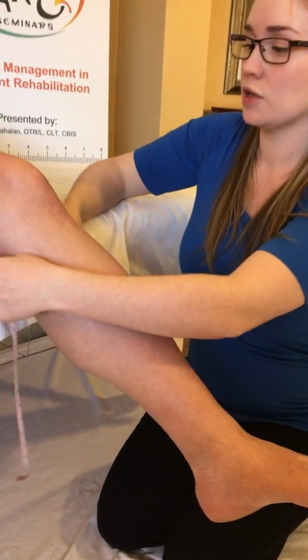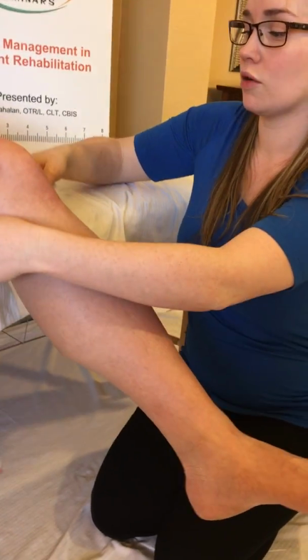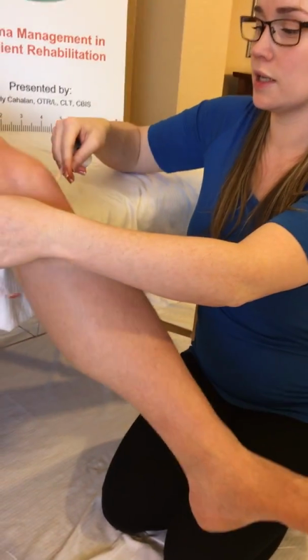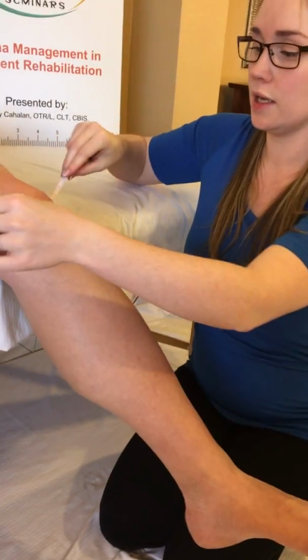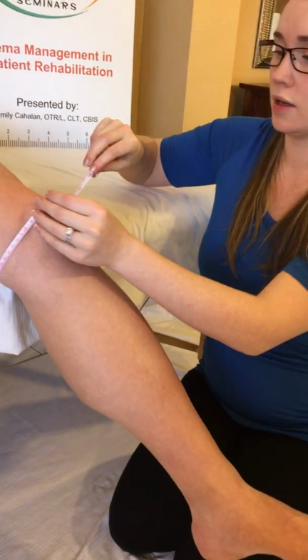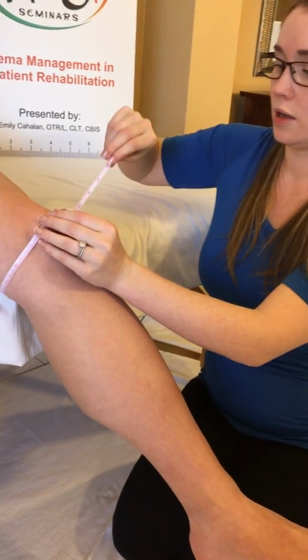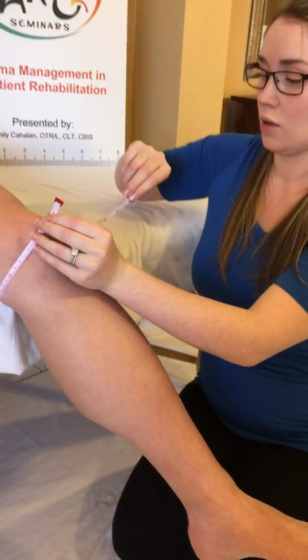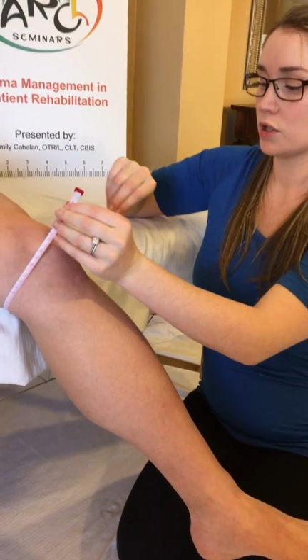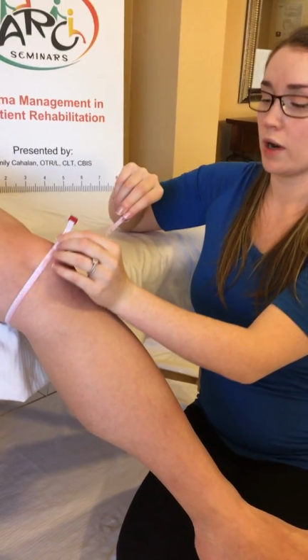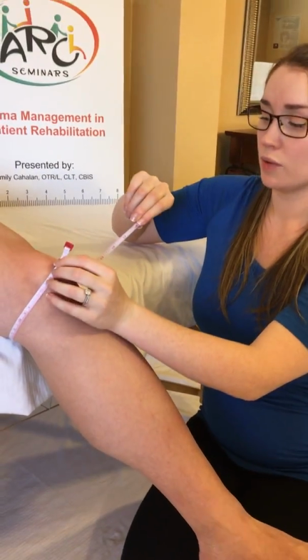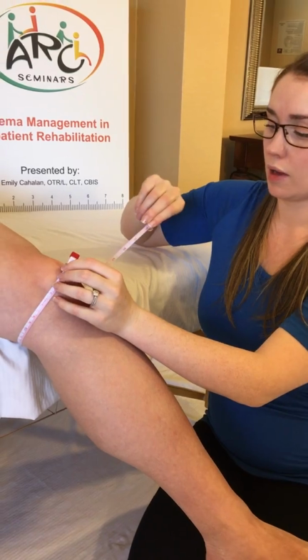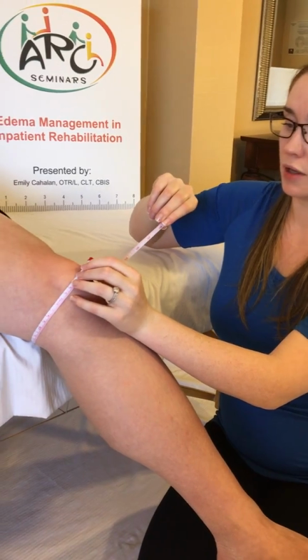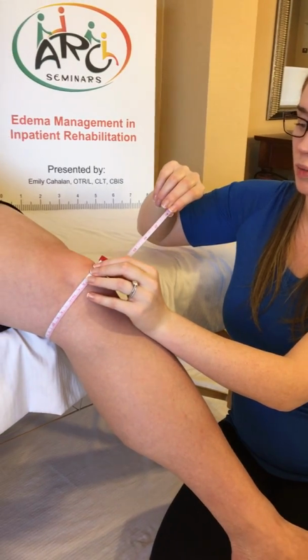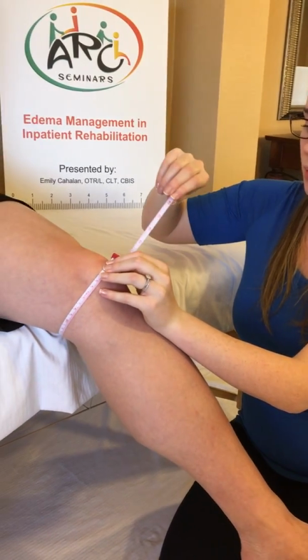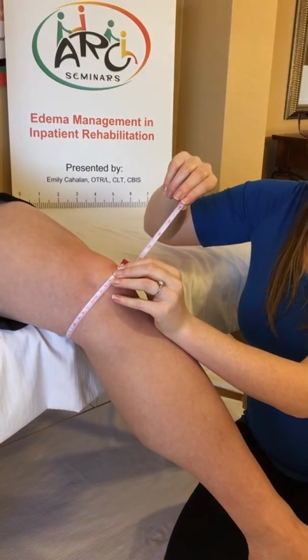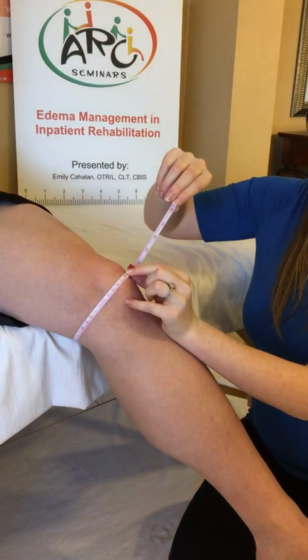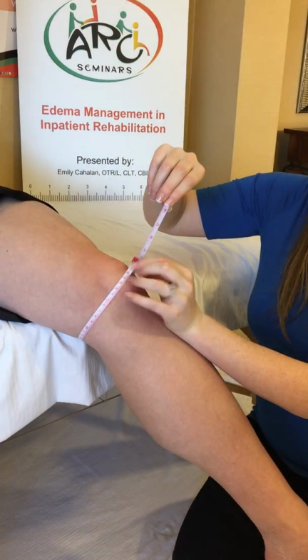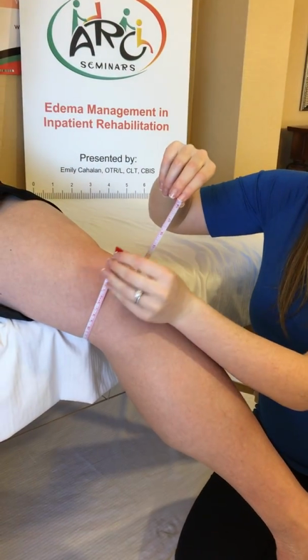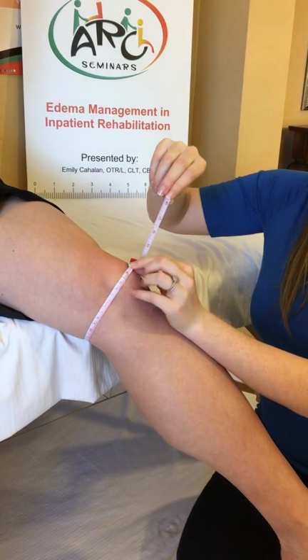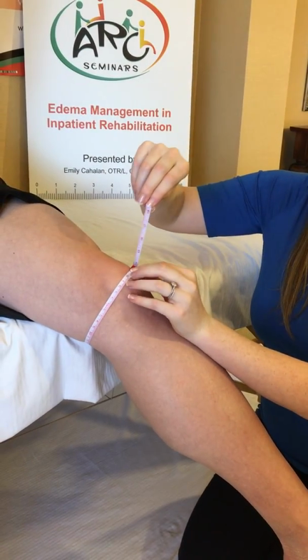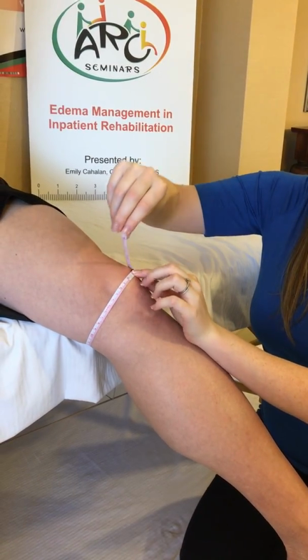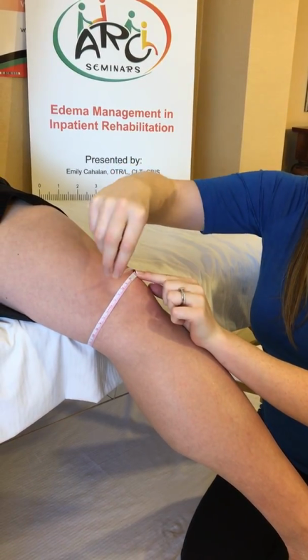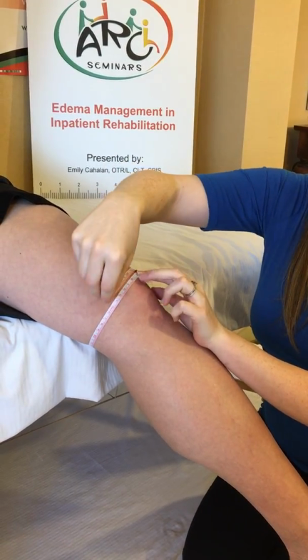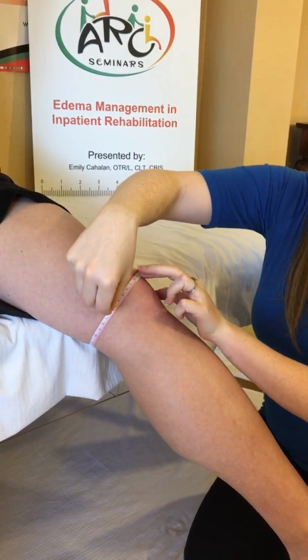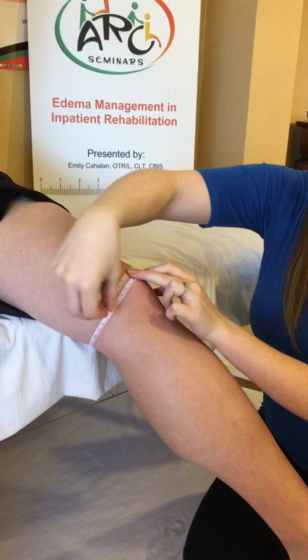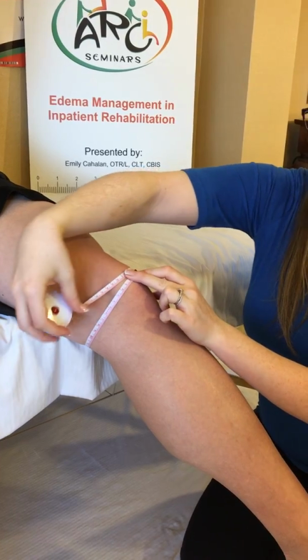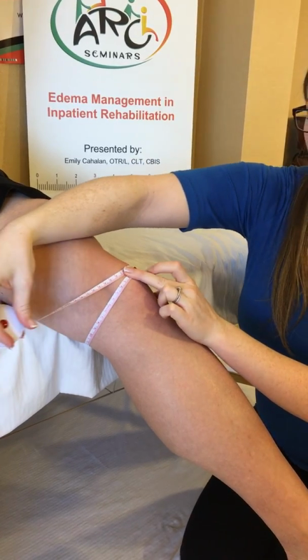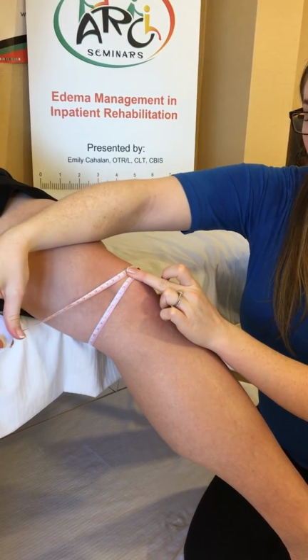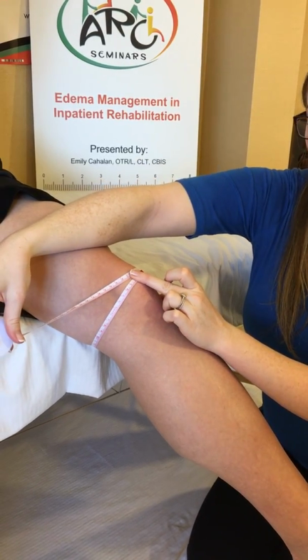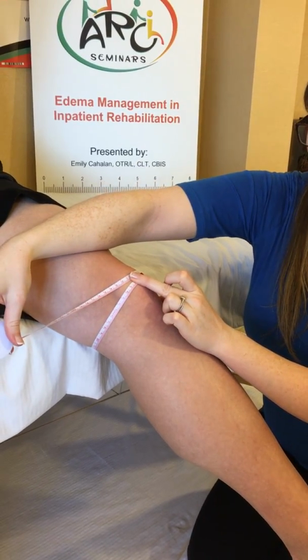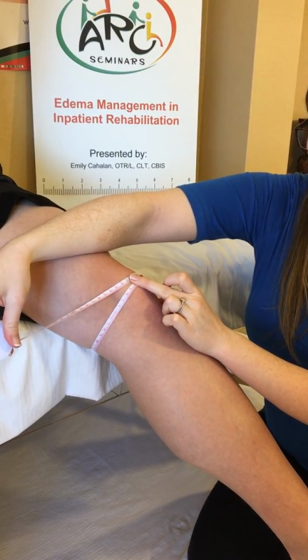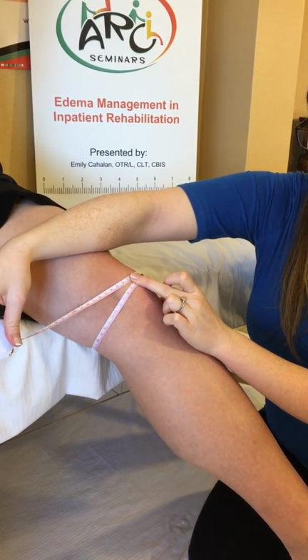Measuring across the knee, we want to go right behind the popliteal fossa and over the patella of the knee. Our measurement will occur right here.